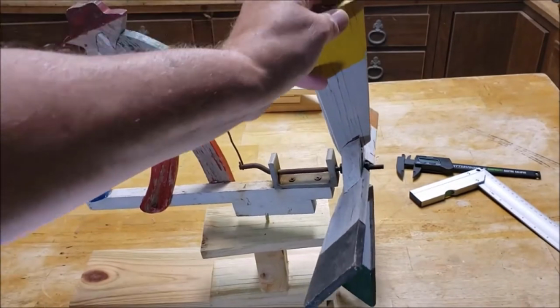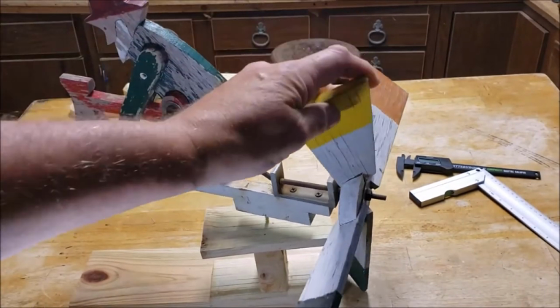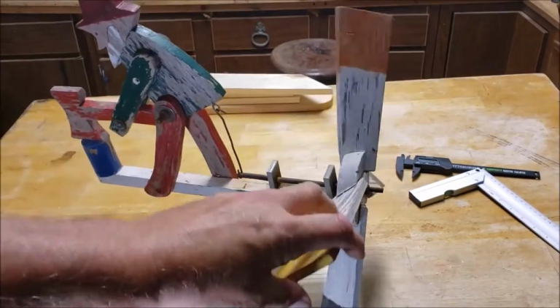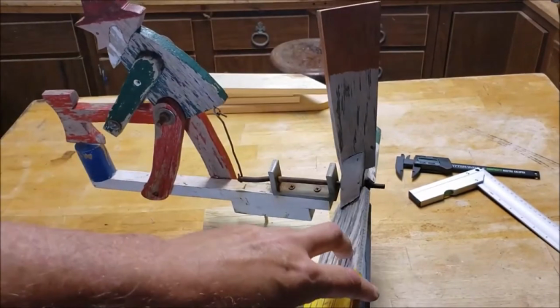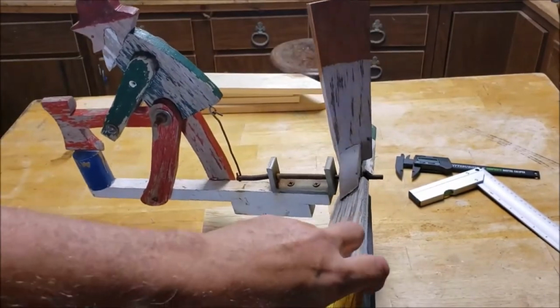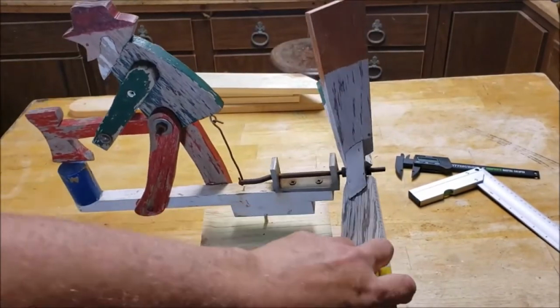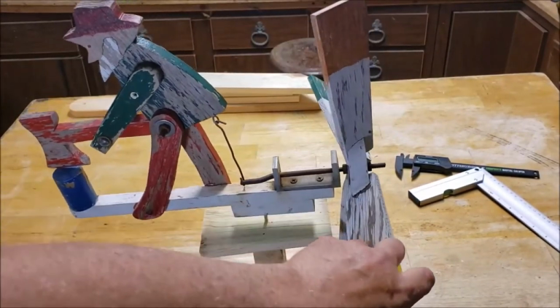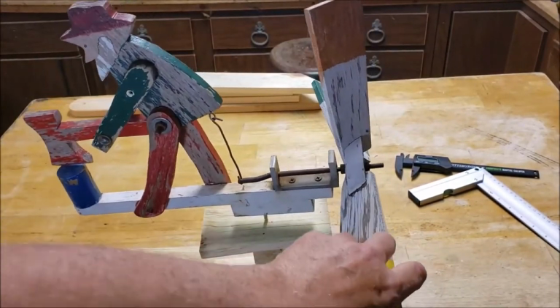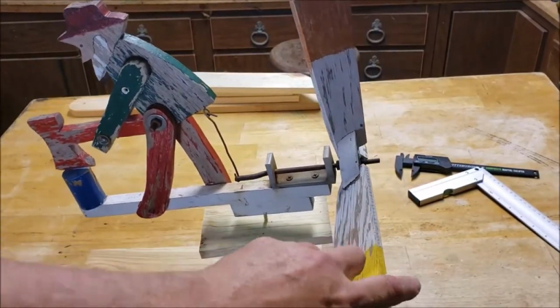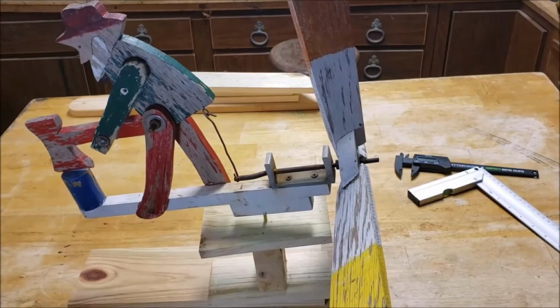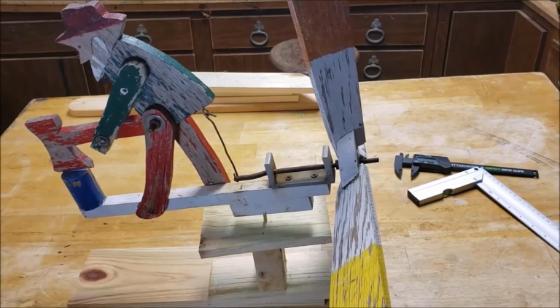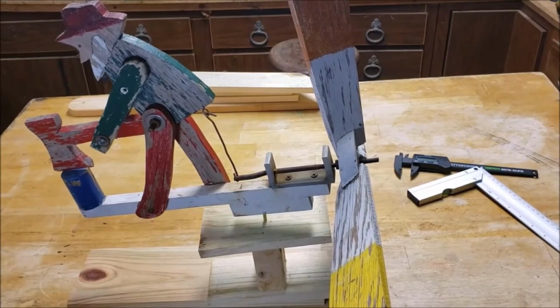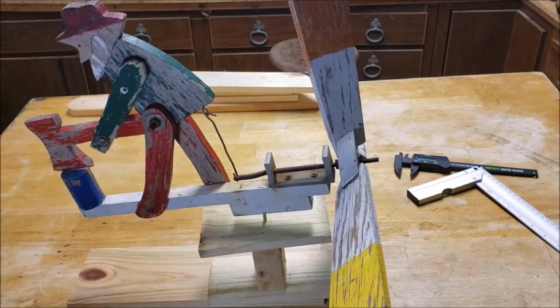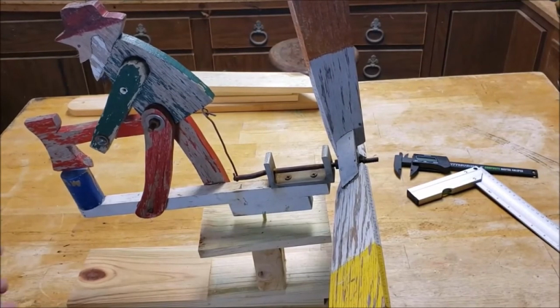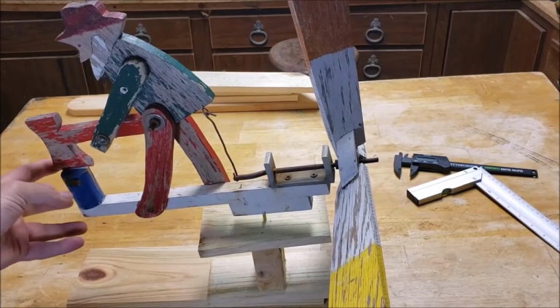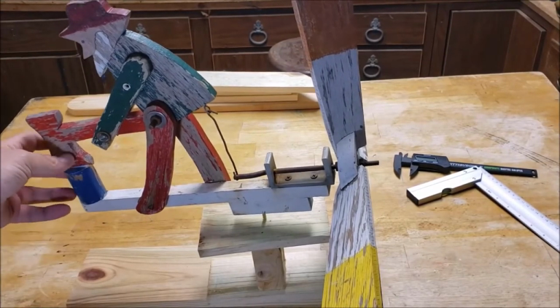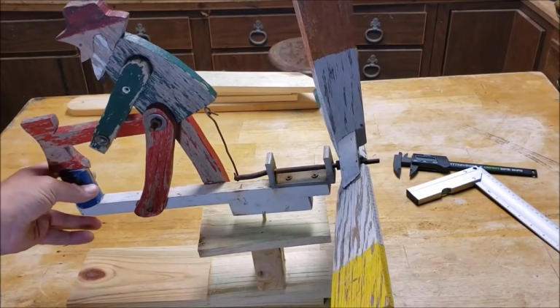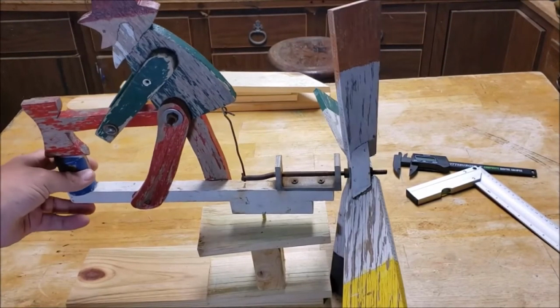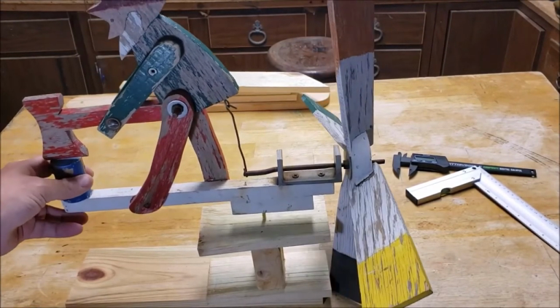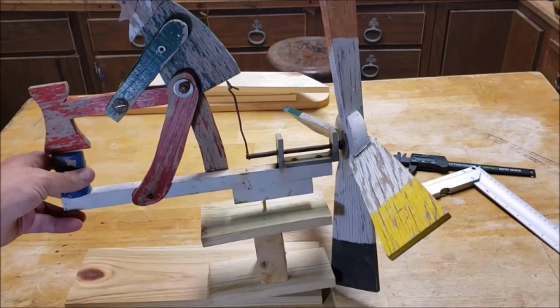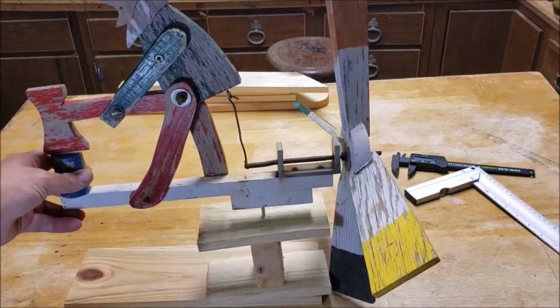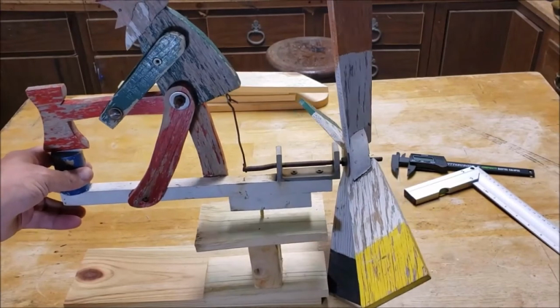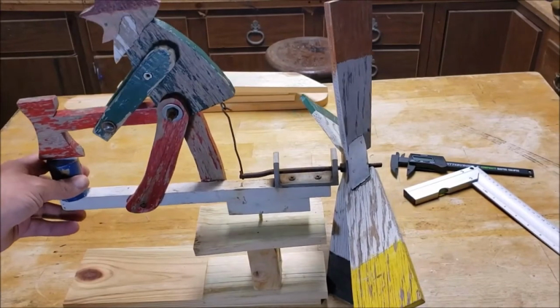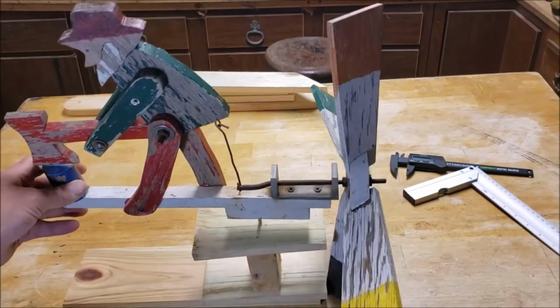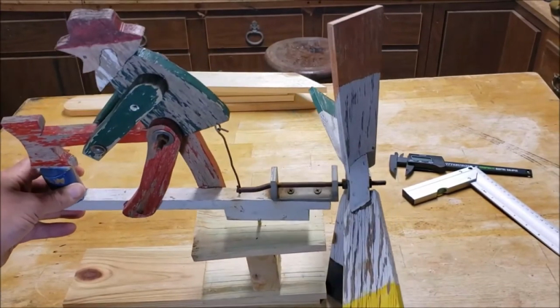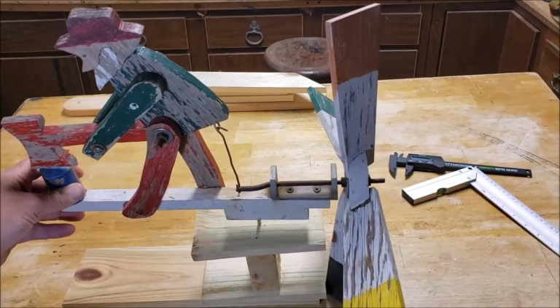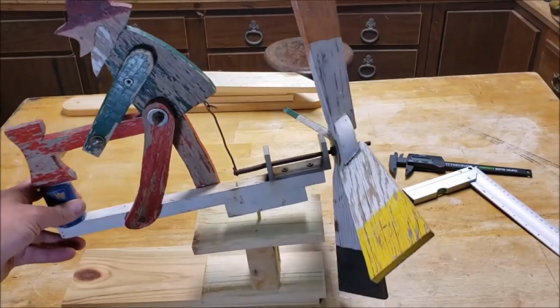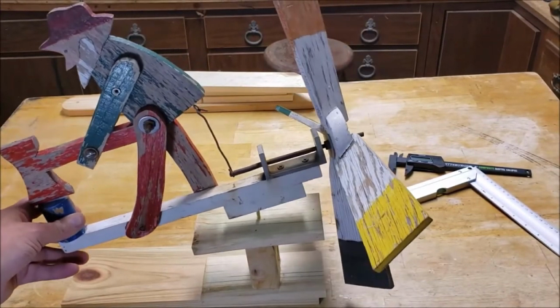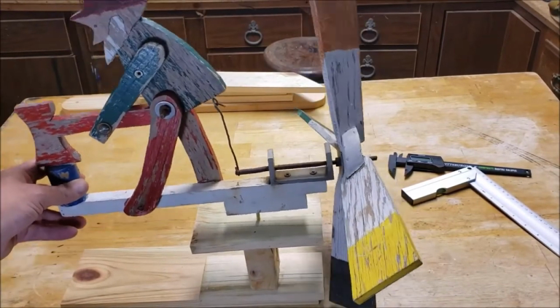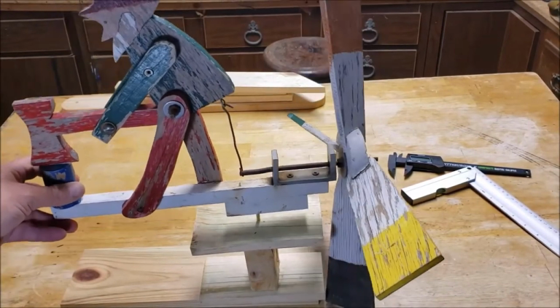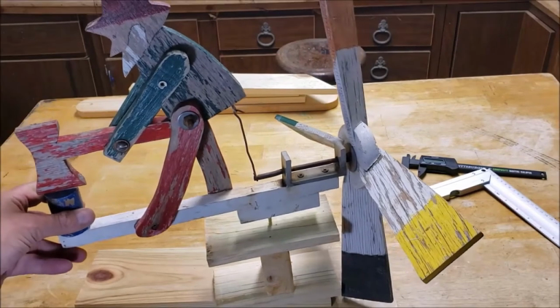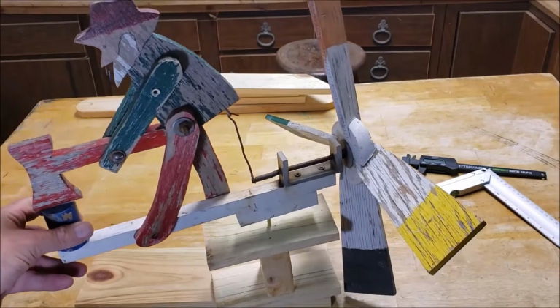I basically wound up taking this thing and stripping it all apart. I'm going to take the pieces, sand them down, repaint them, and then I'll have two of these. I'll just give one away to the family or something like that.